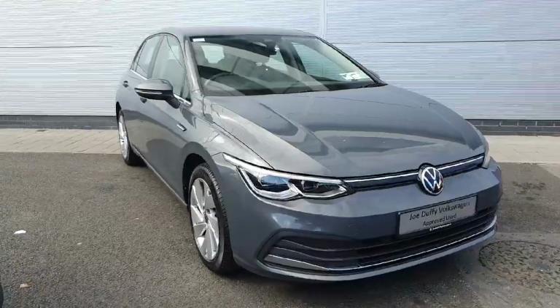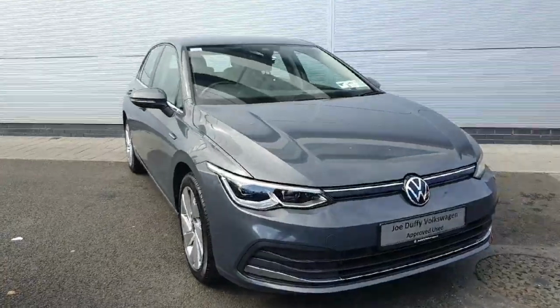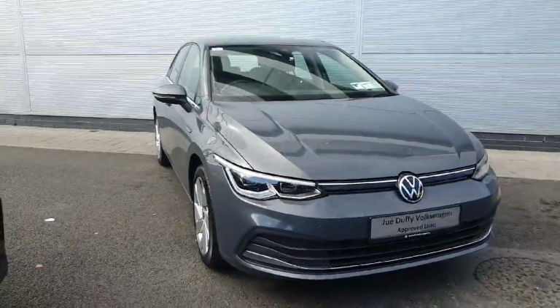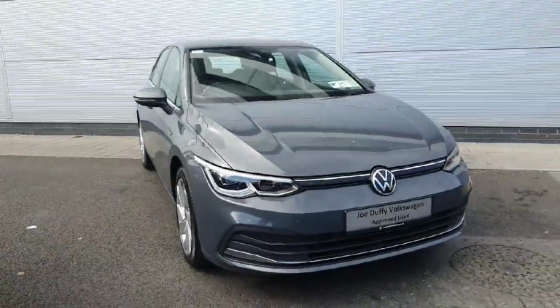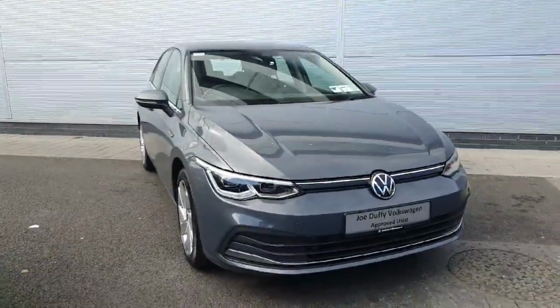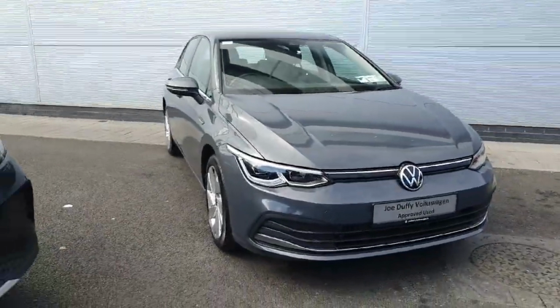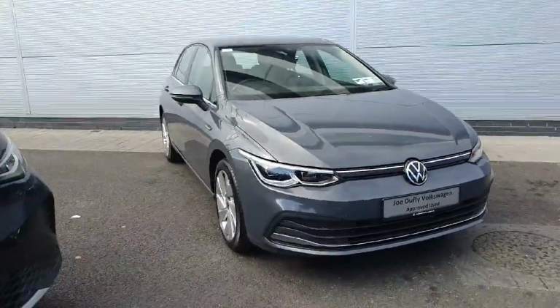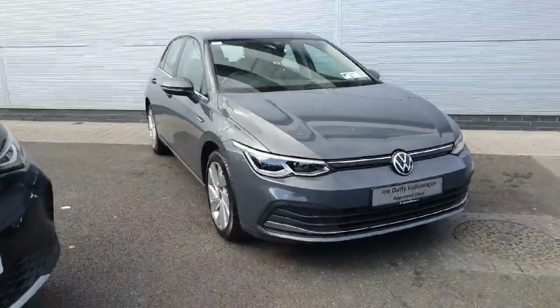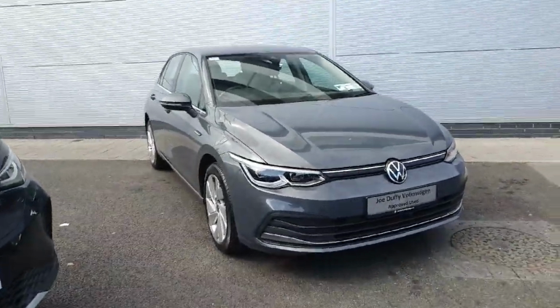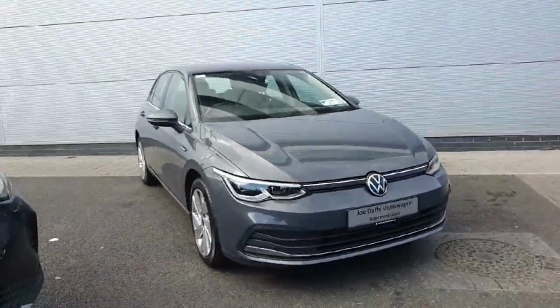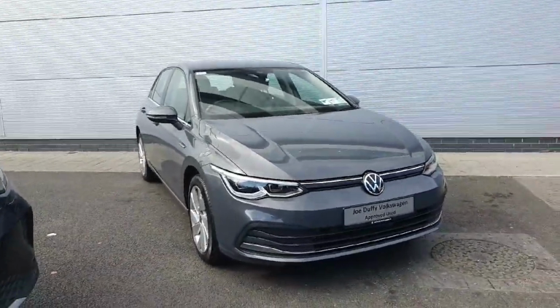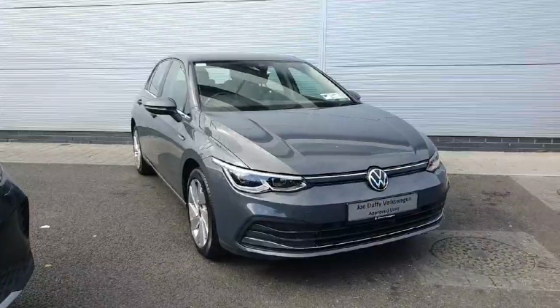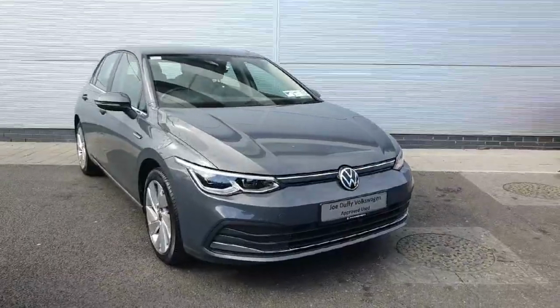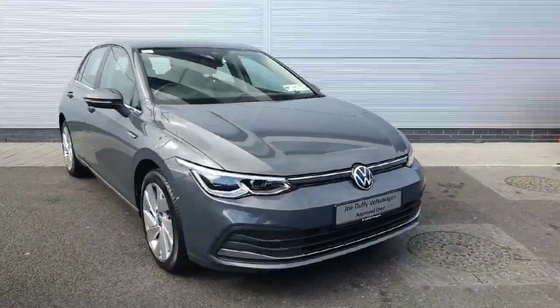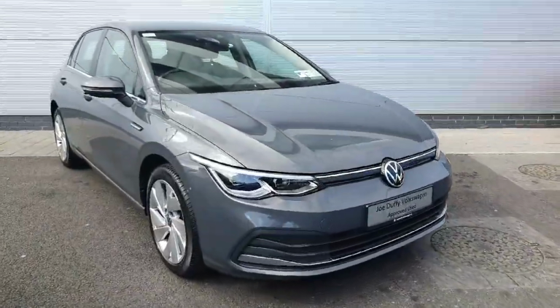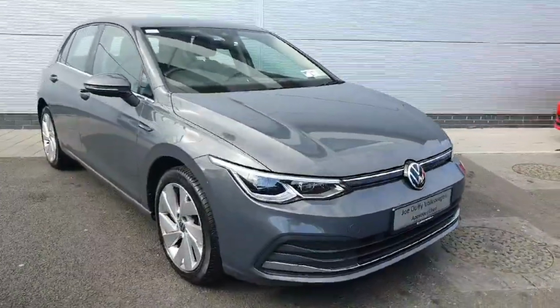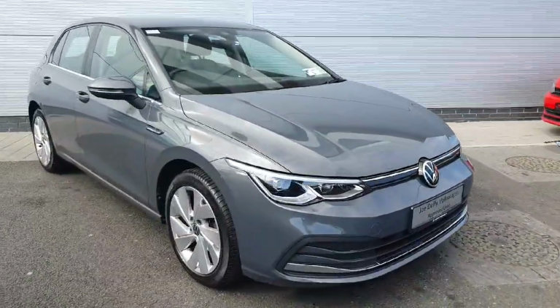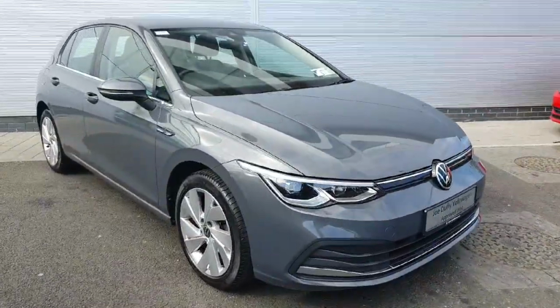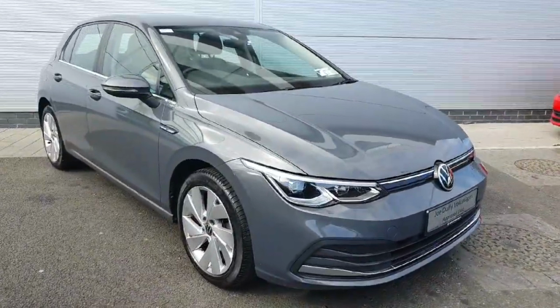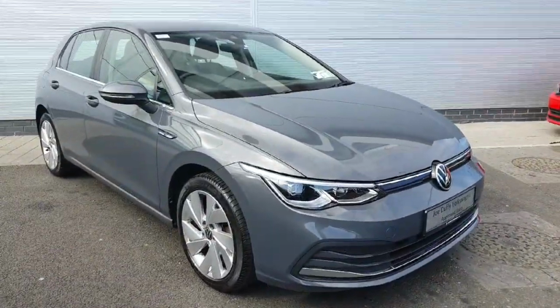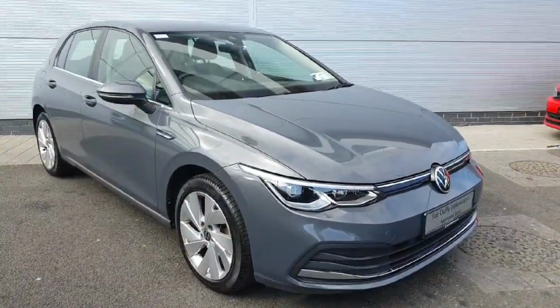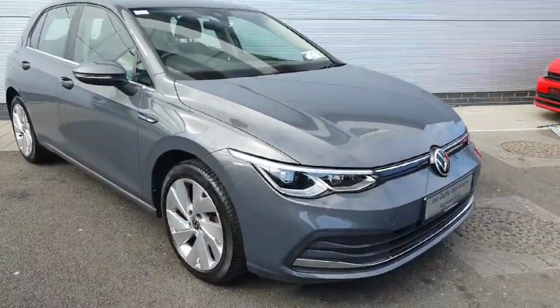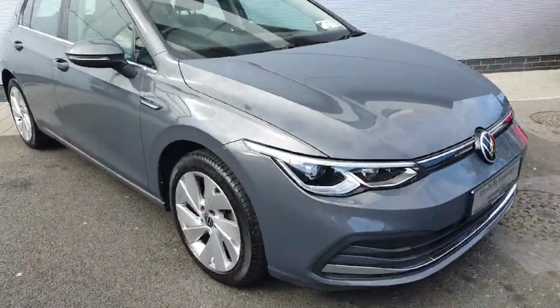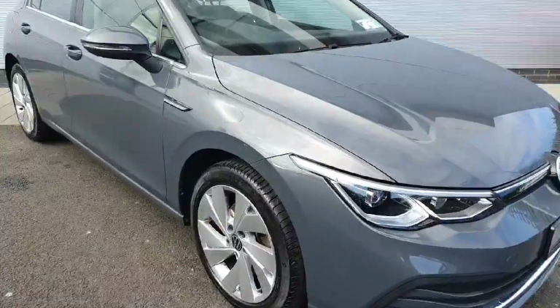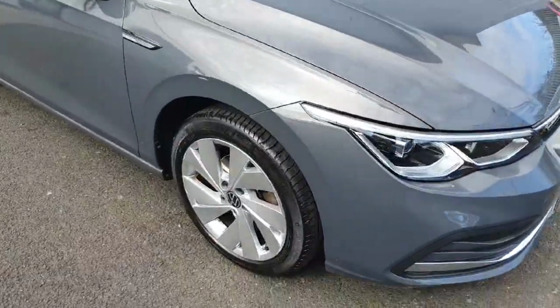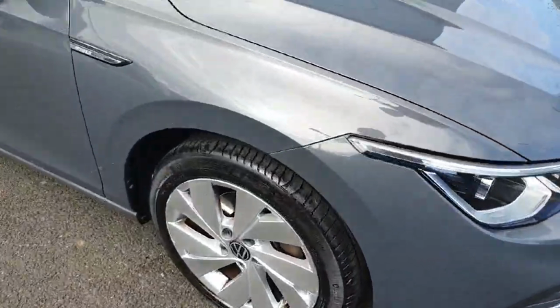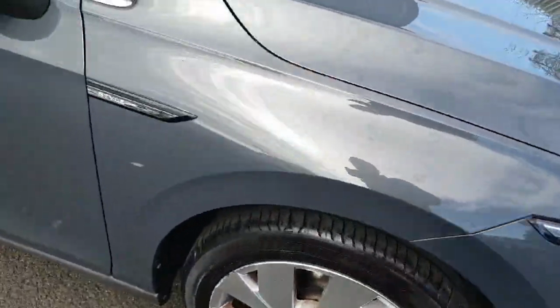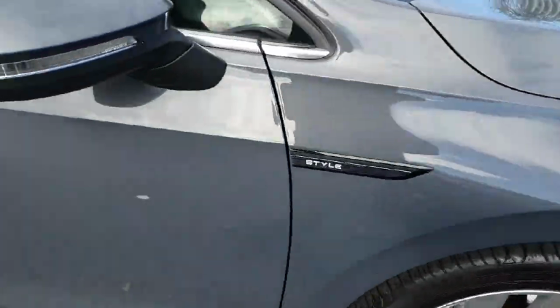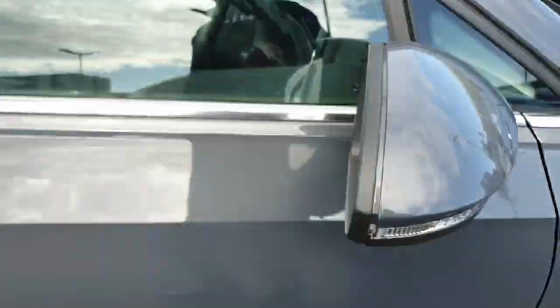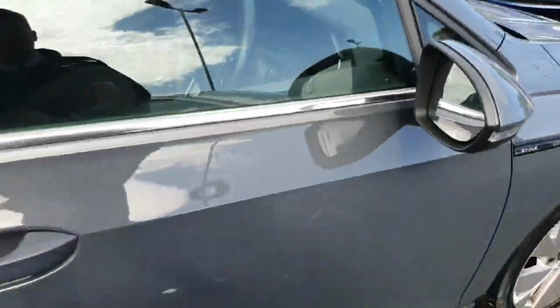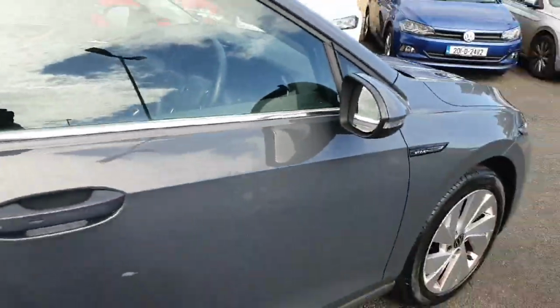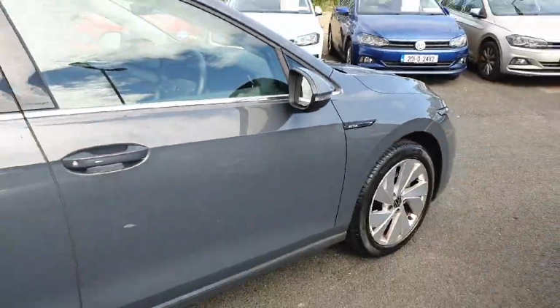Hello everyone, welcome back to Joe Duffy Volkswagen North Dublin. Today in stock we have this gorgeous Volkswagen Golf Style. This model in particular comes with a 1.5 TSI petrol engine producing 150 horsepower and a 6-speed manual gearbox.